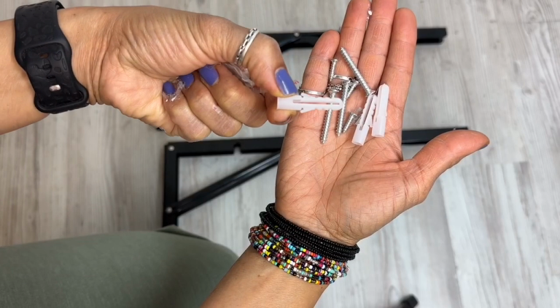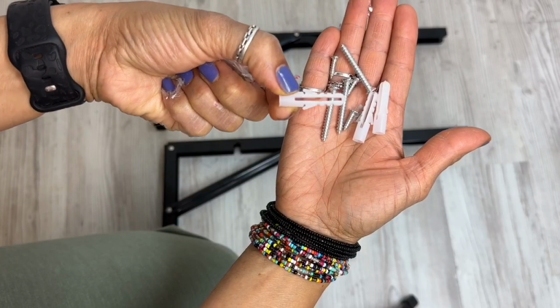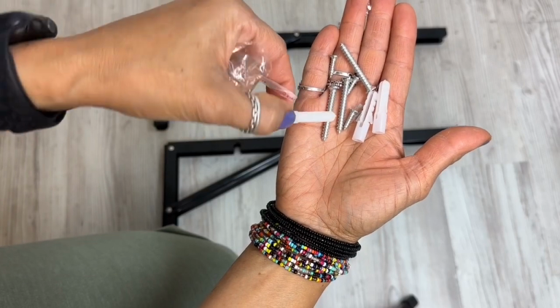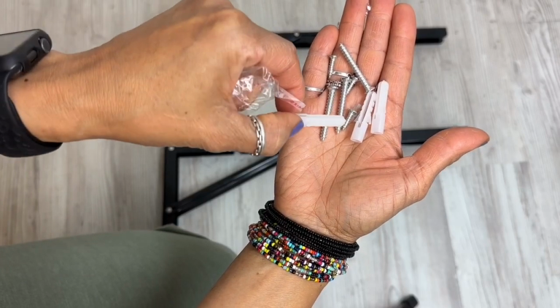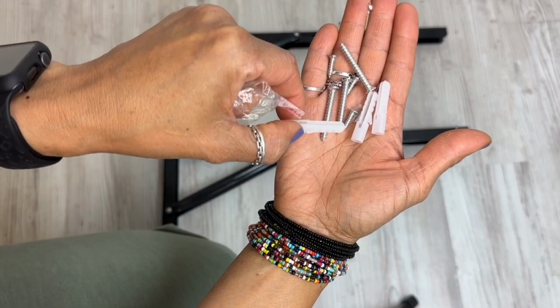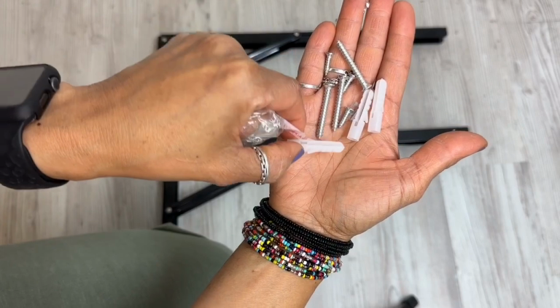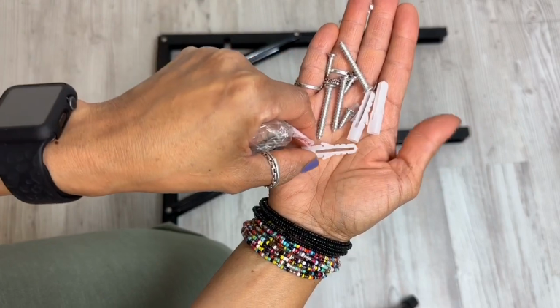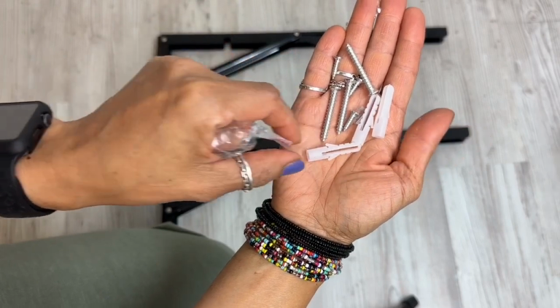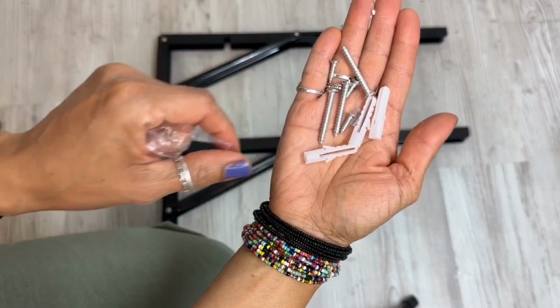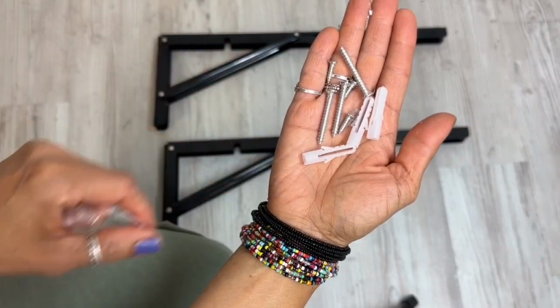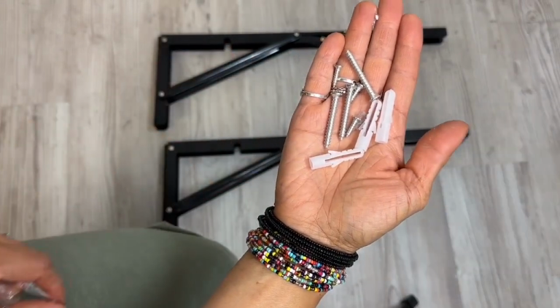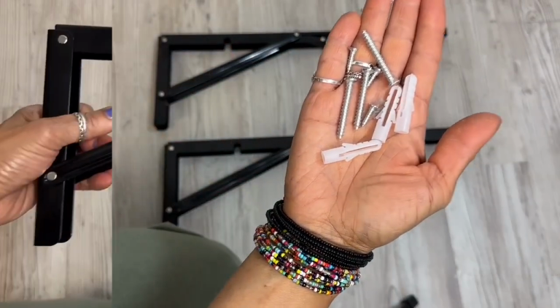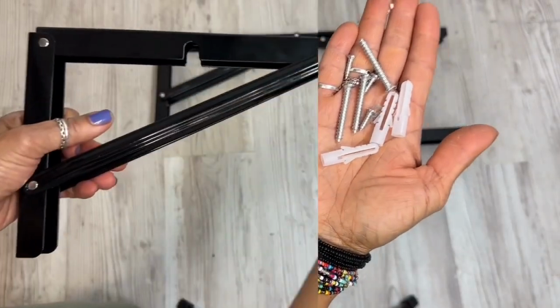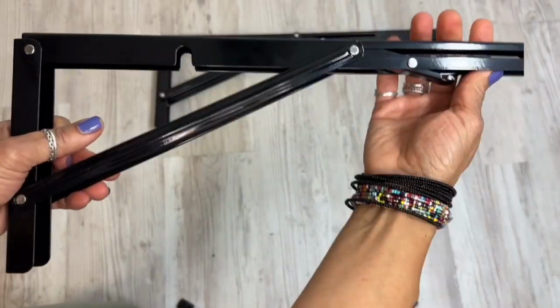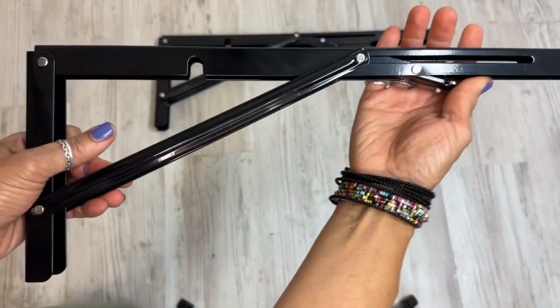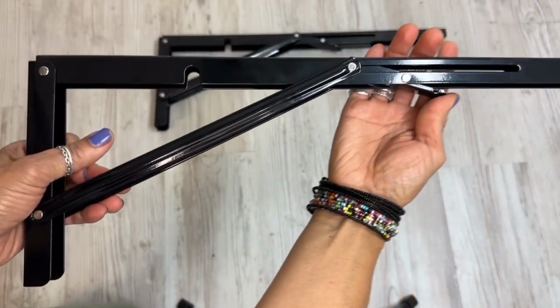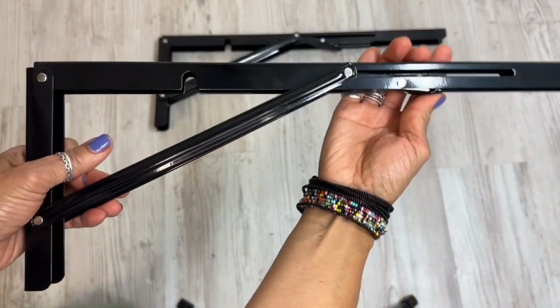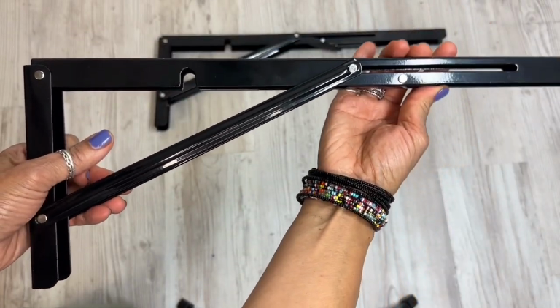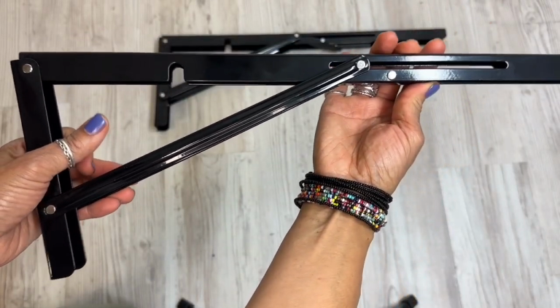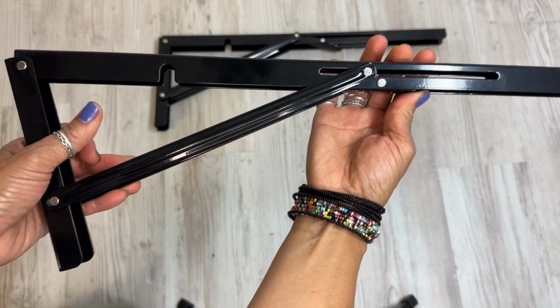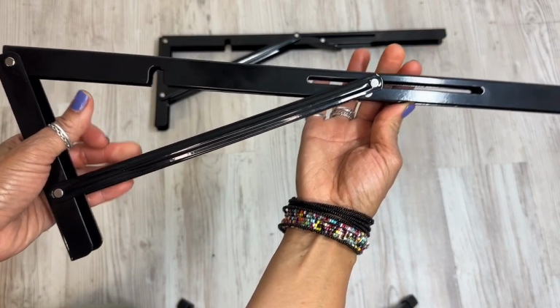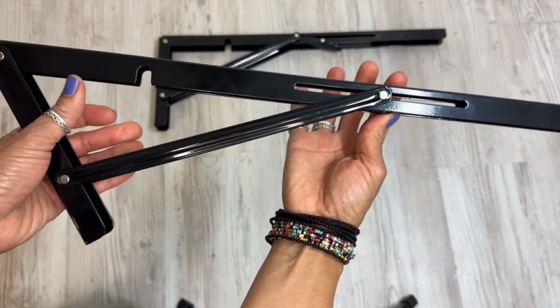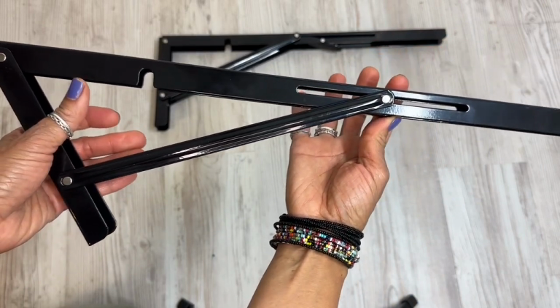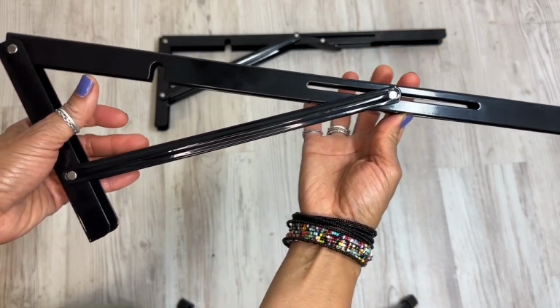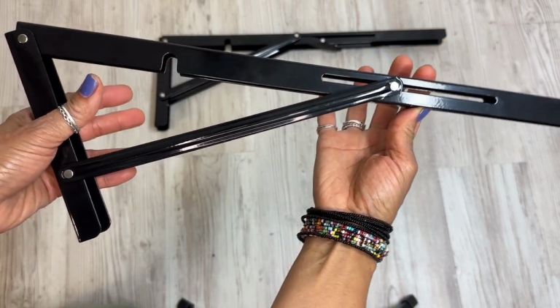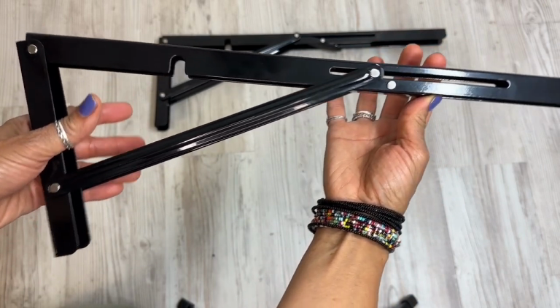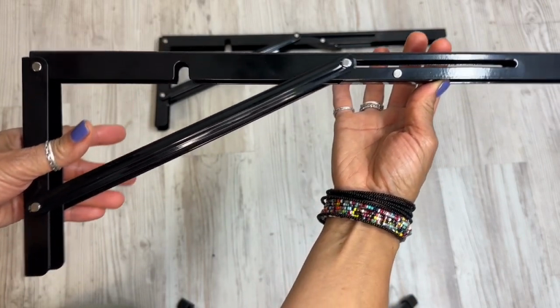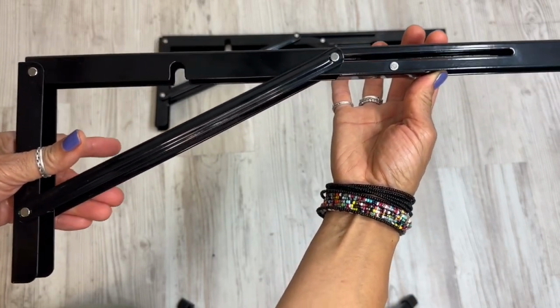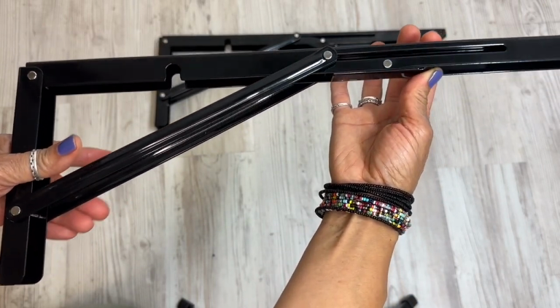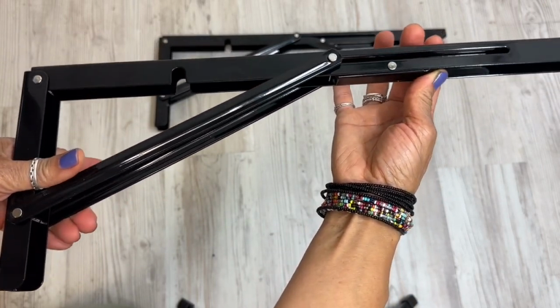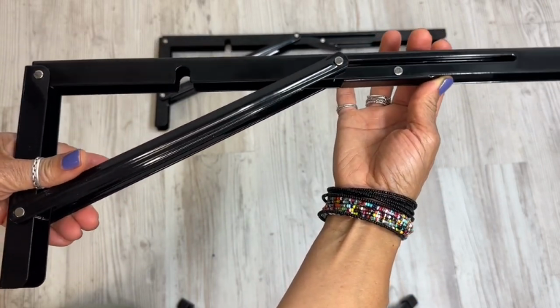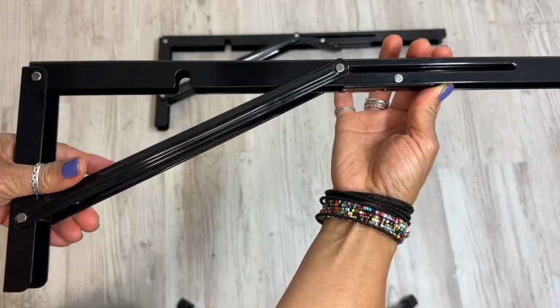I appreciate that we were provided anchors for wall installation, and the glide of this bracket is so effortless and smooth — just what I needed.